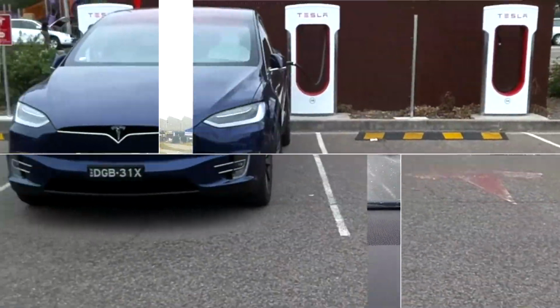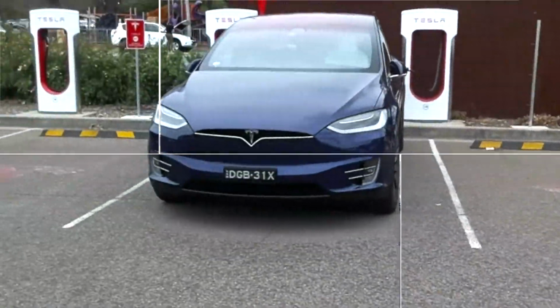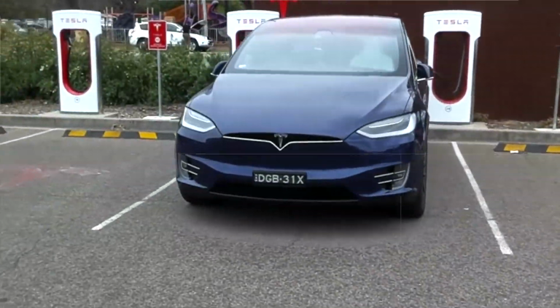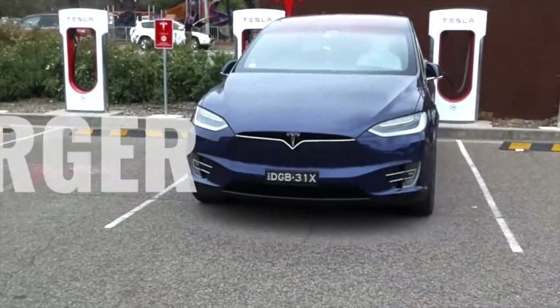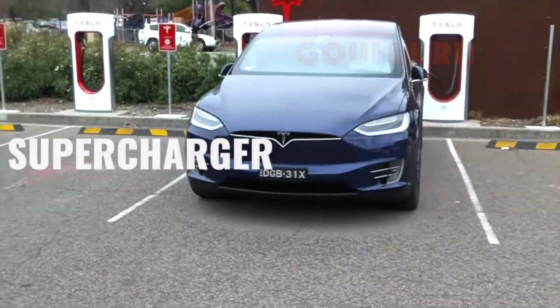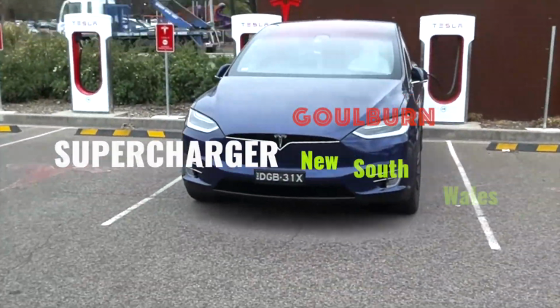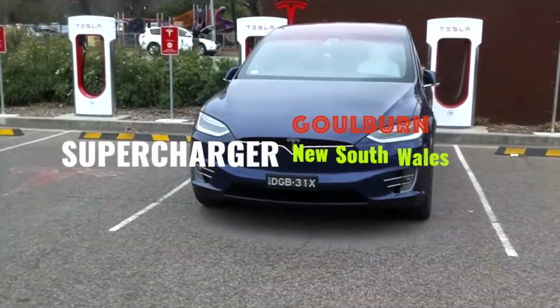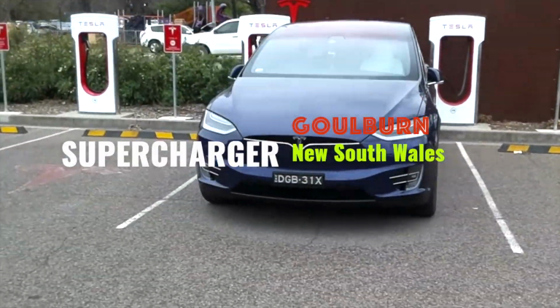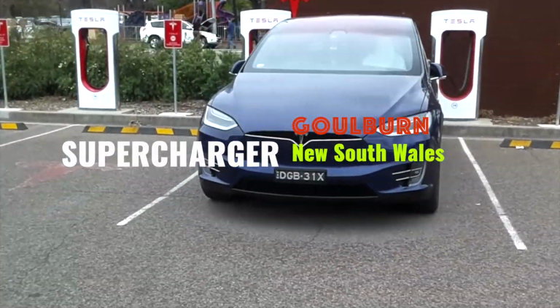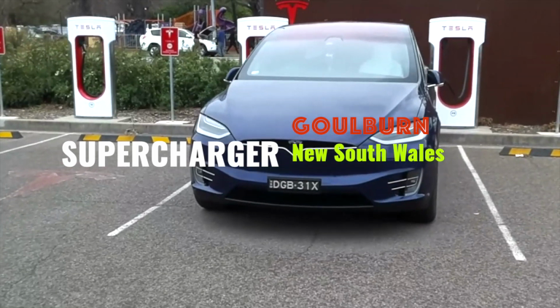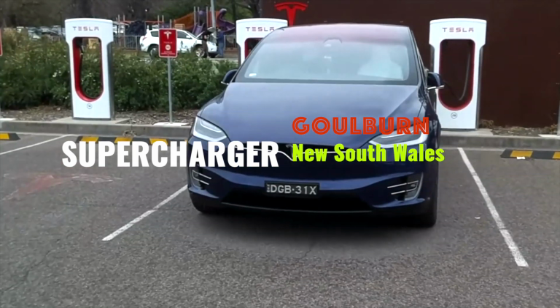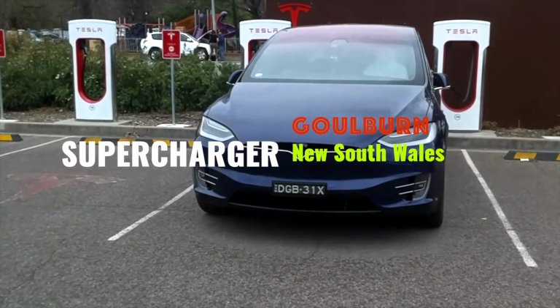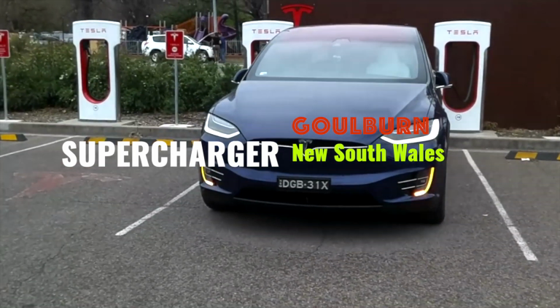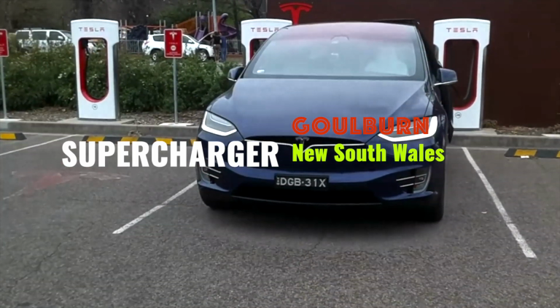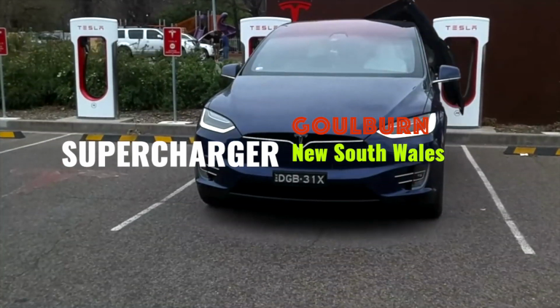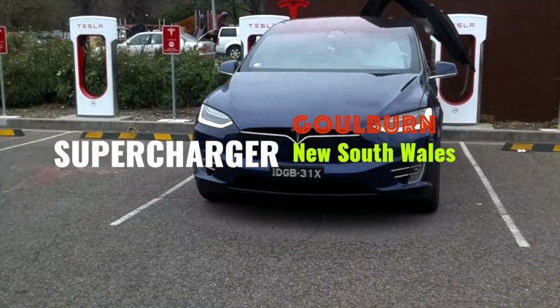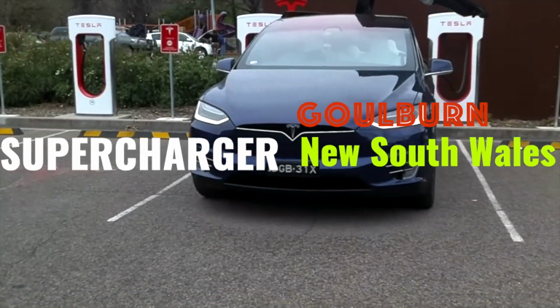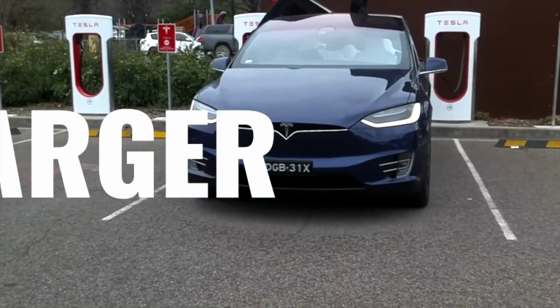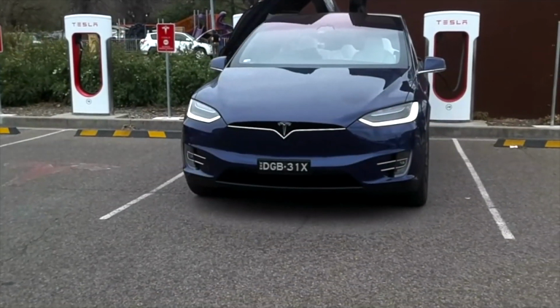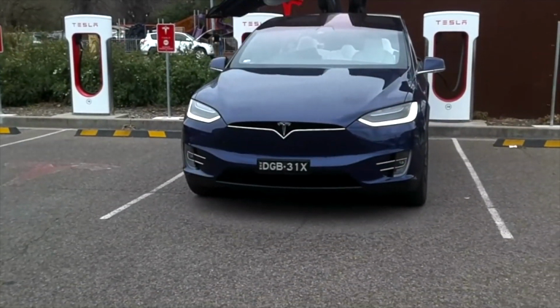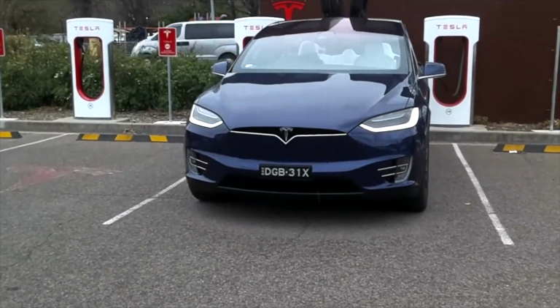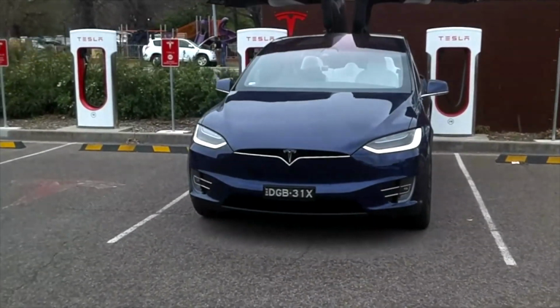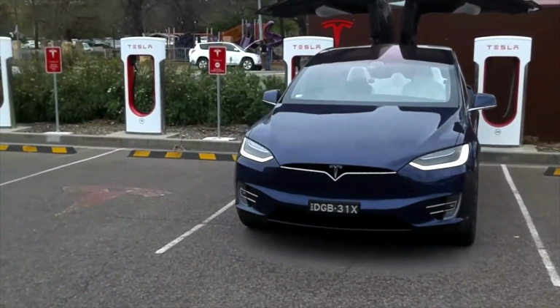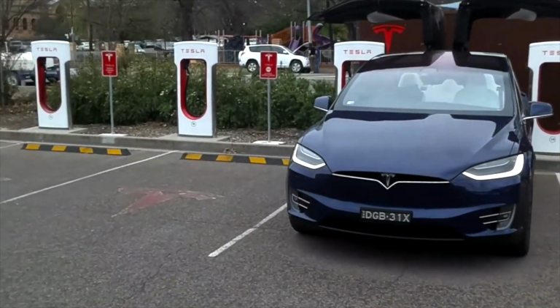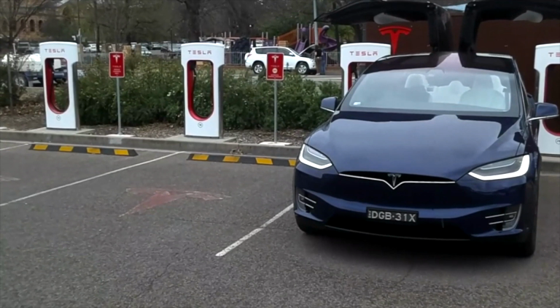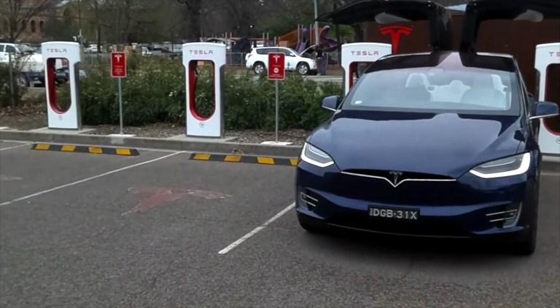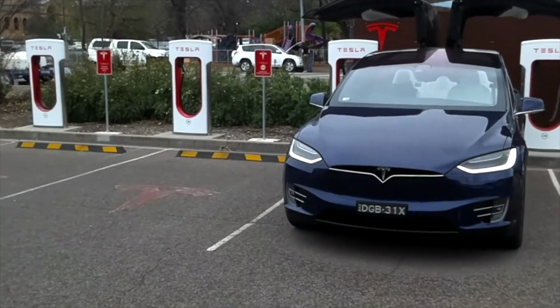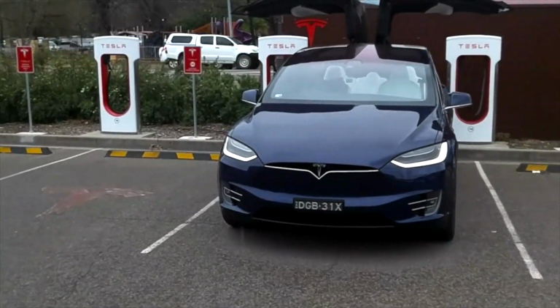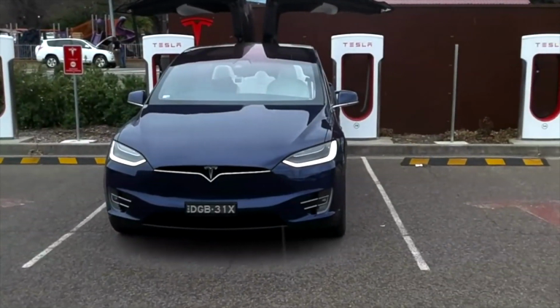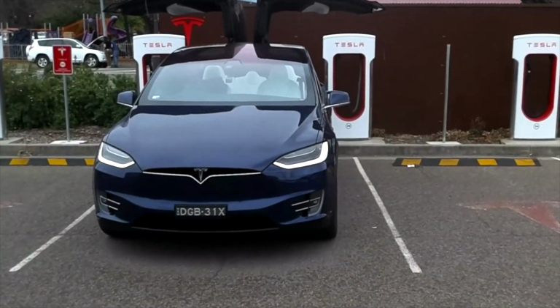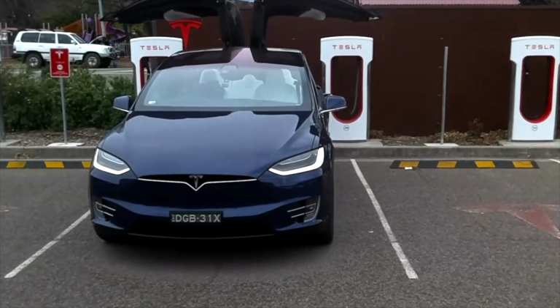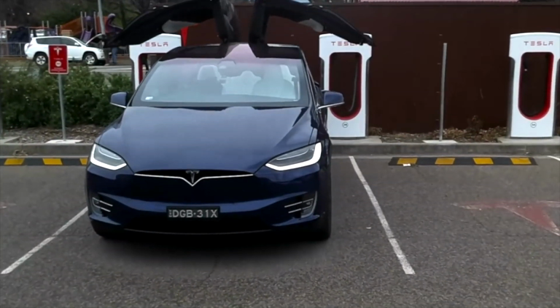Now before we sign off, I am going to leave you with some images of the Goulburn Supercharger. I will see you in another interesting video very soon. This is Tesla in the Gong signing off. Peace.